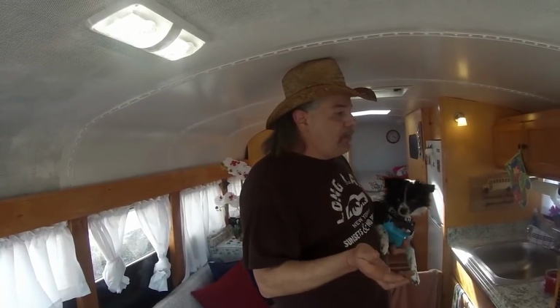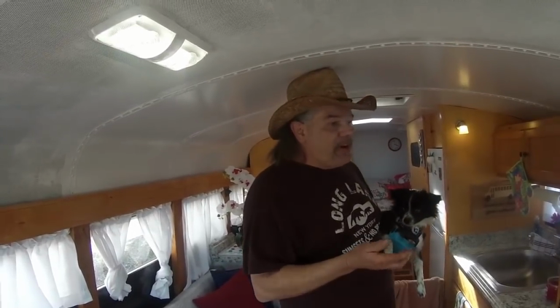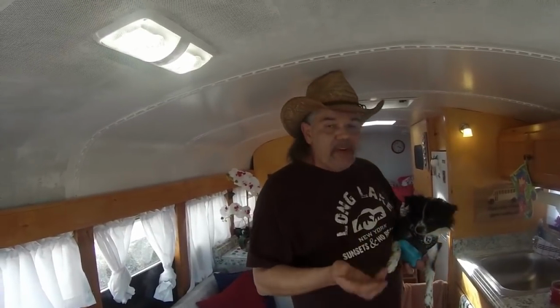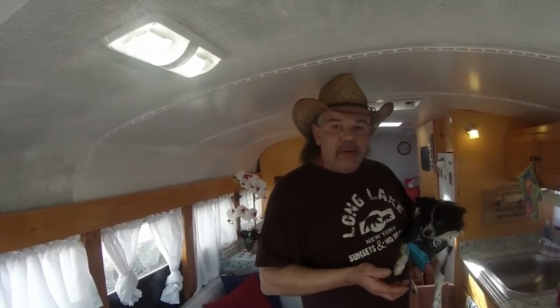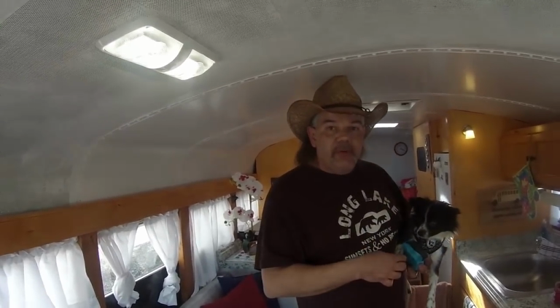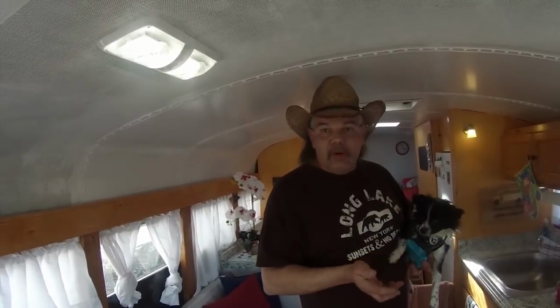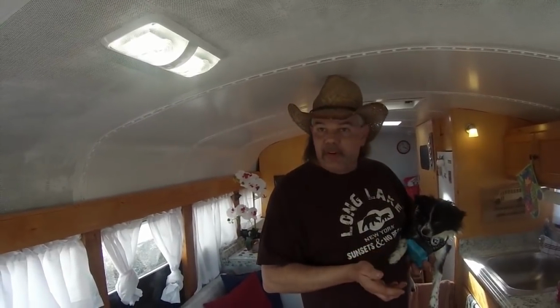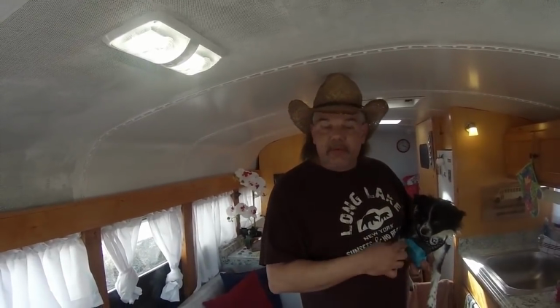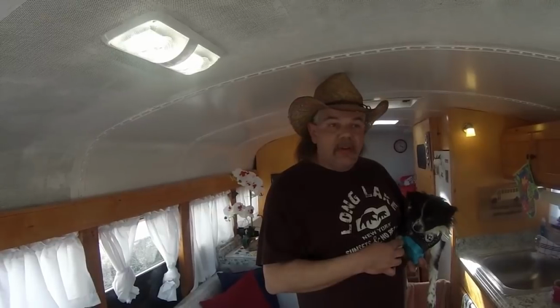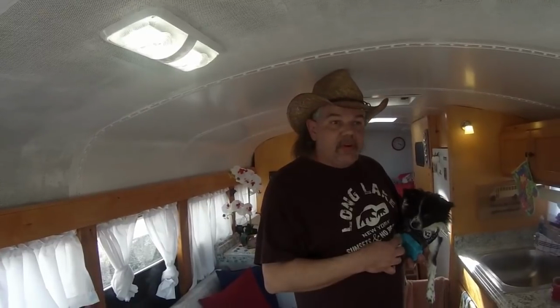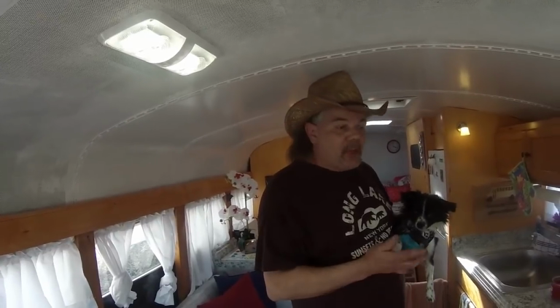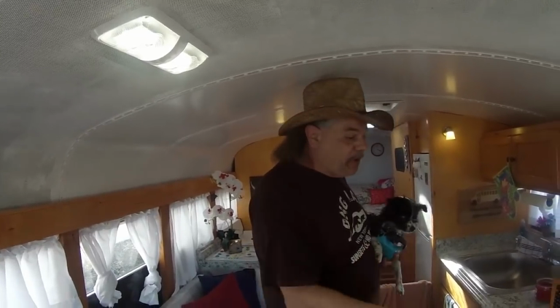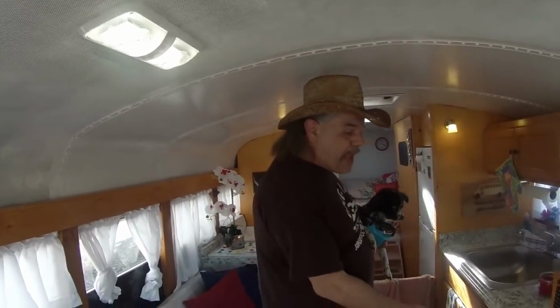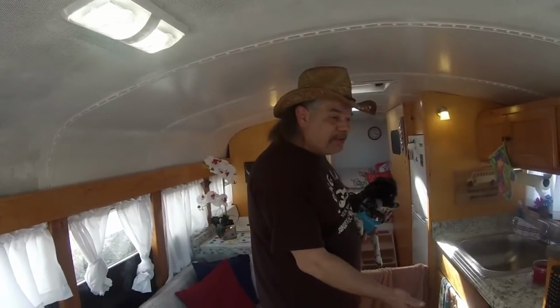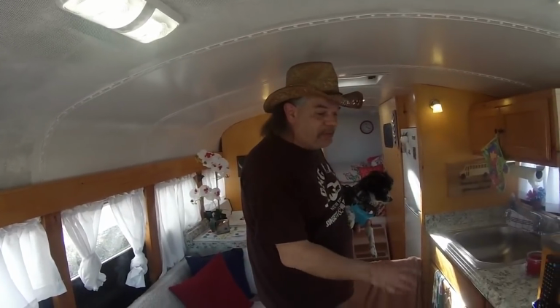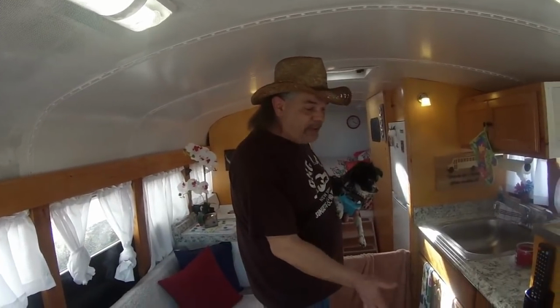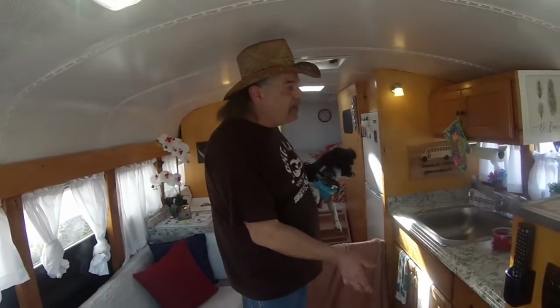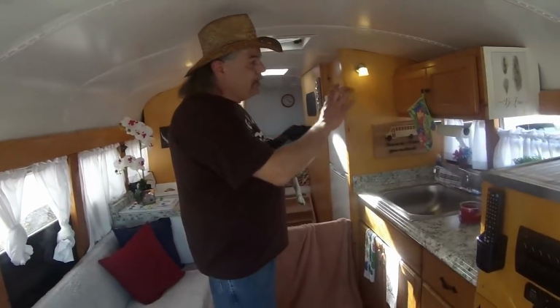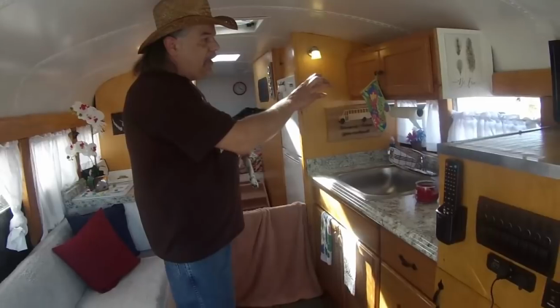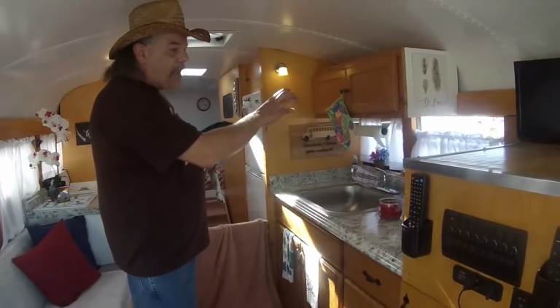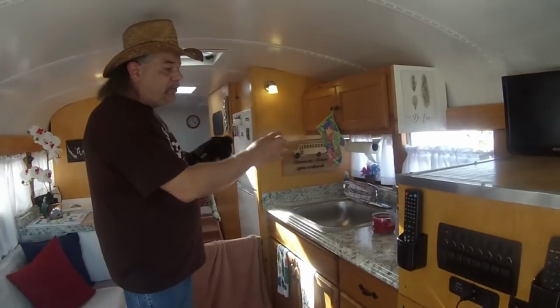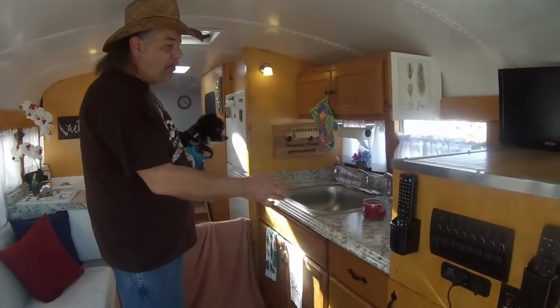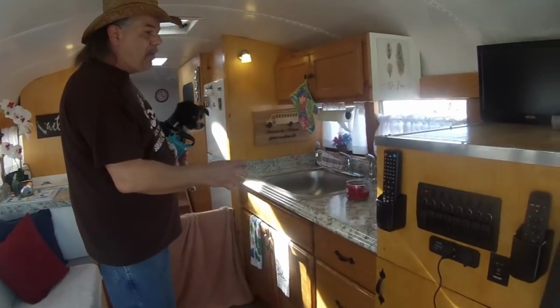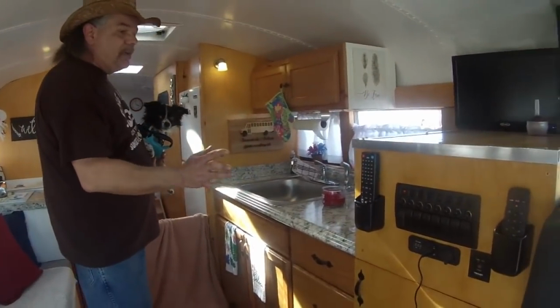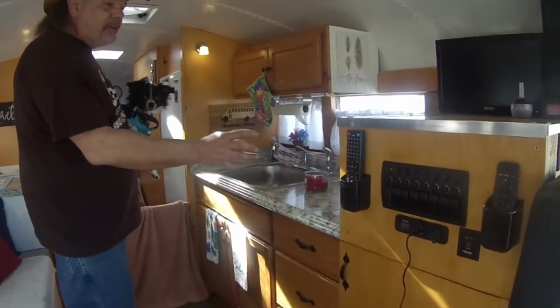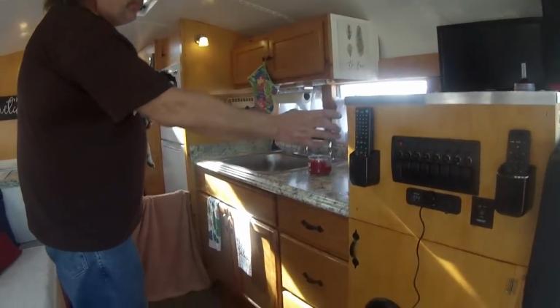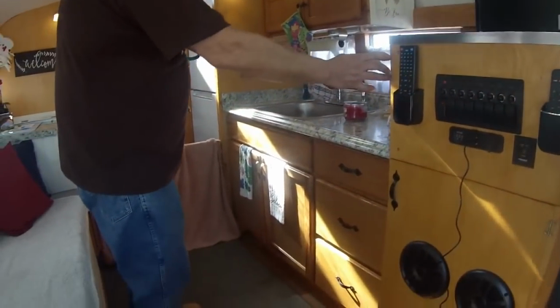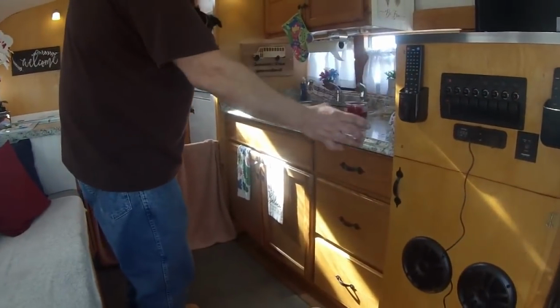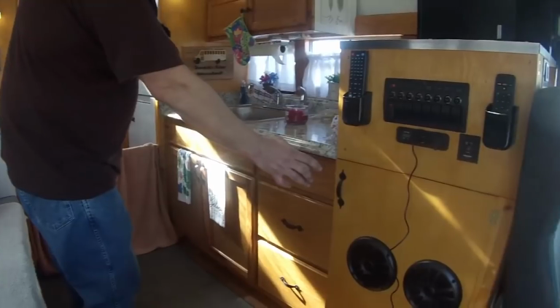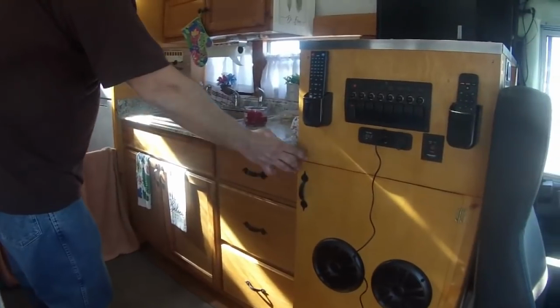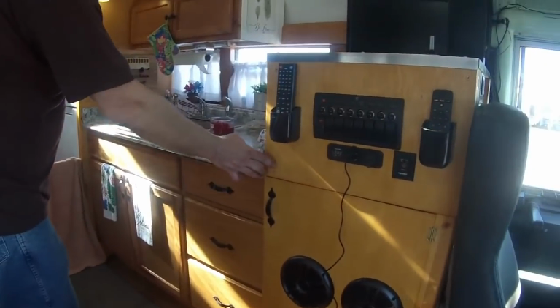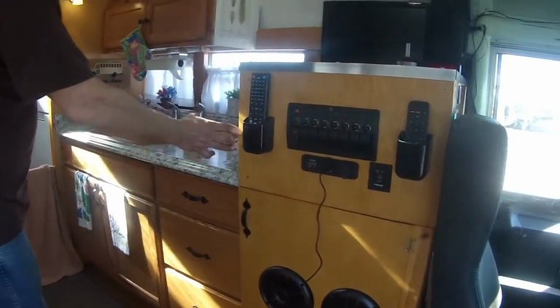I wanted everything new — I didn't want to use repurposed materials. So we got new cabinets and we stained them: the upper cabinets, the countertop. But all the woodwork you see here was hand-built.